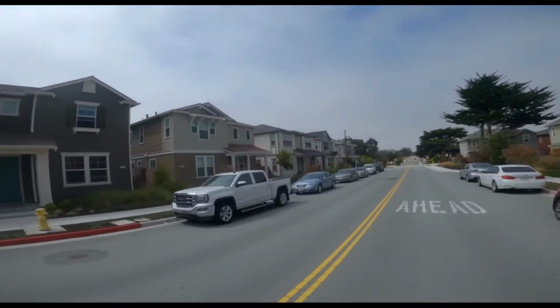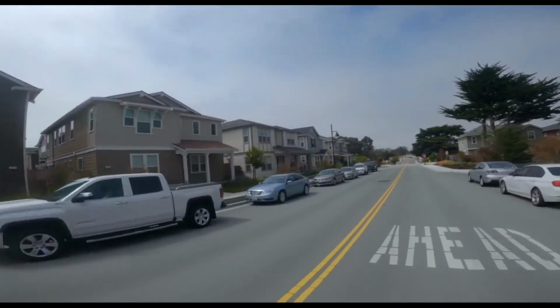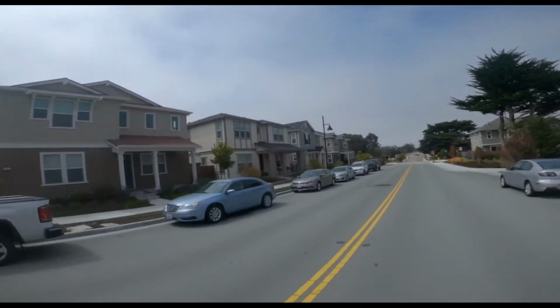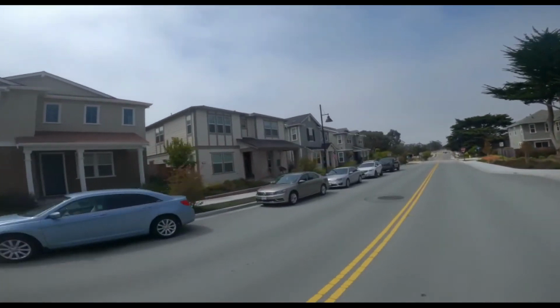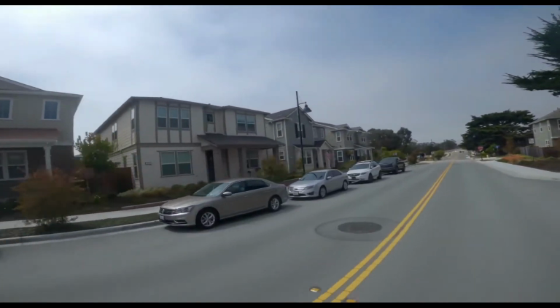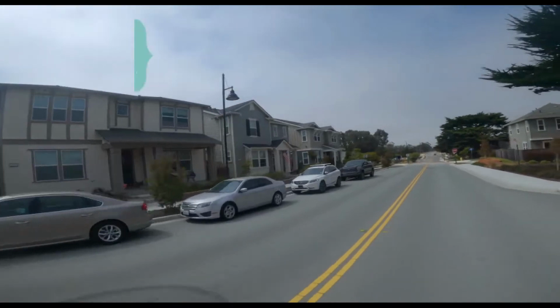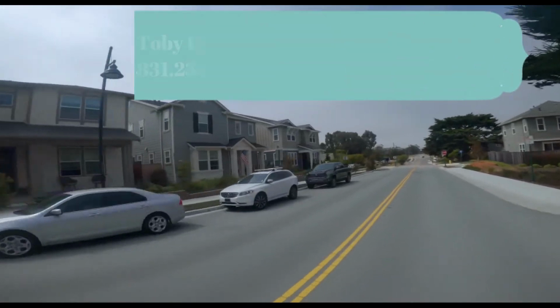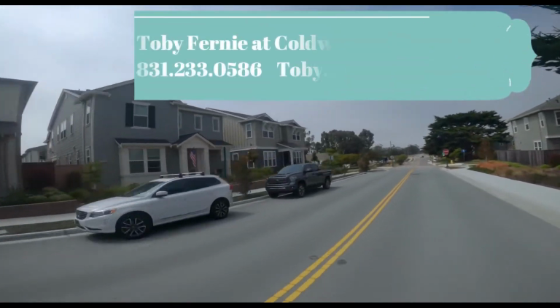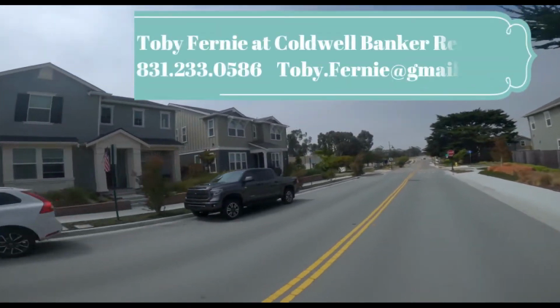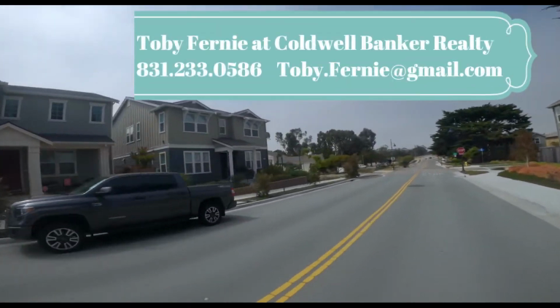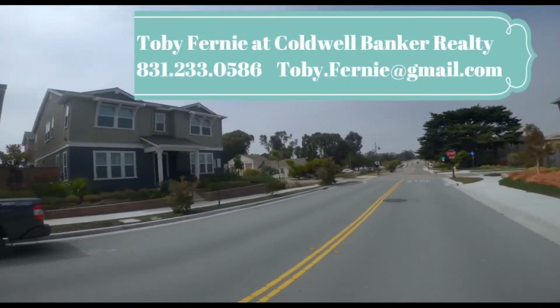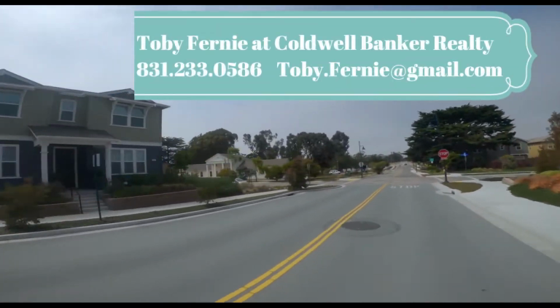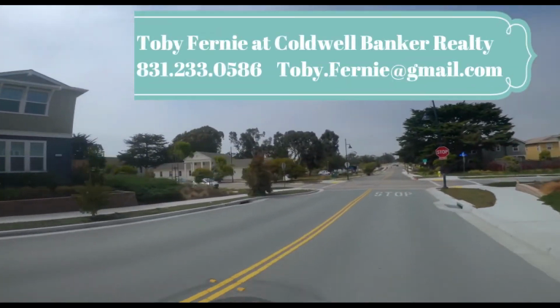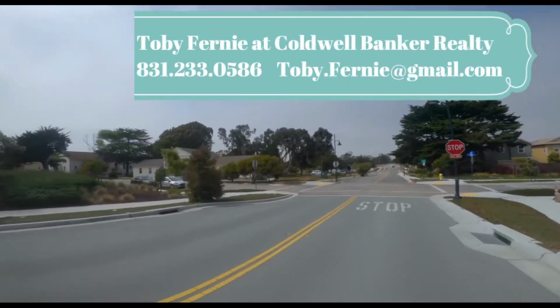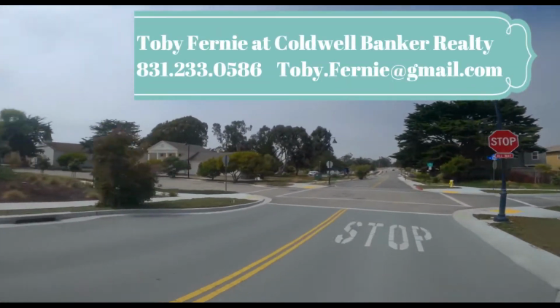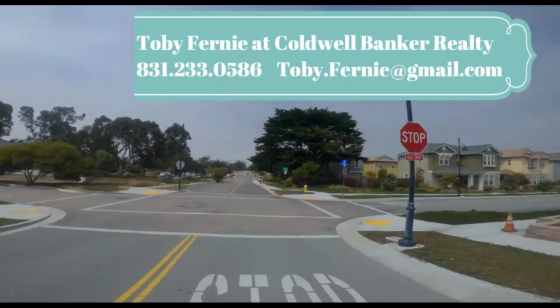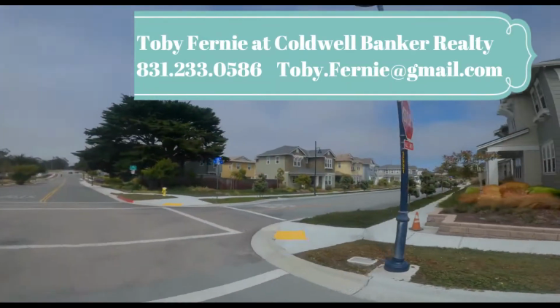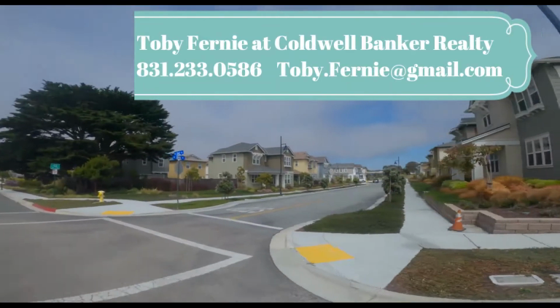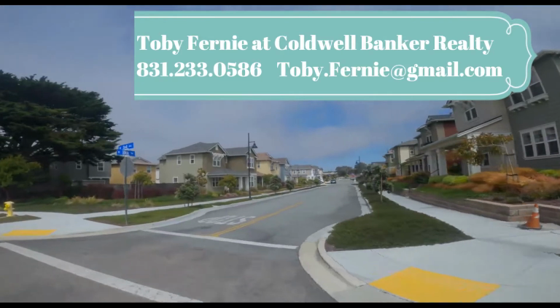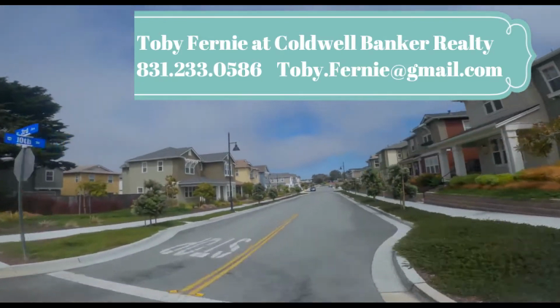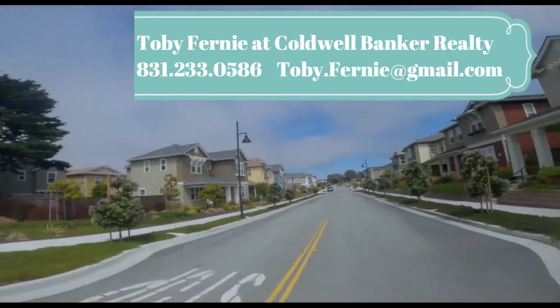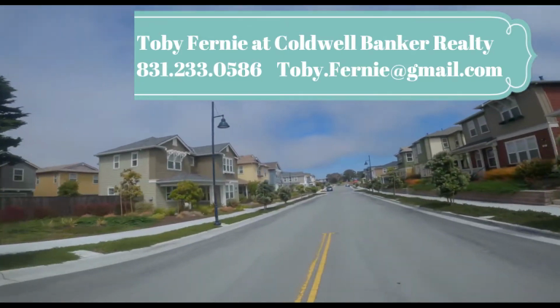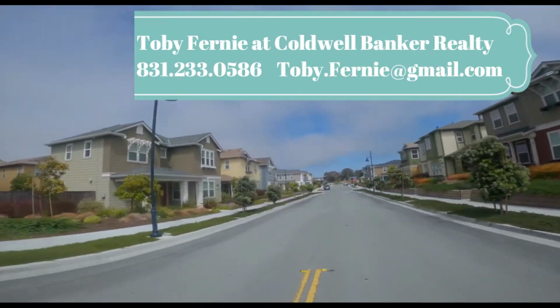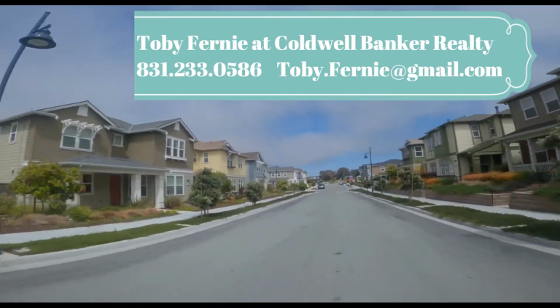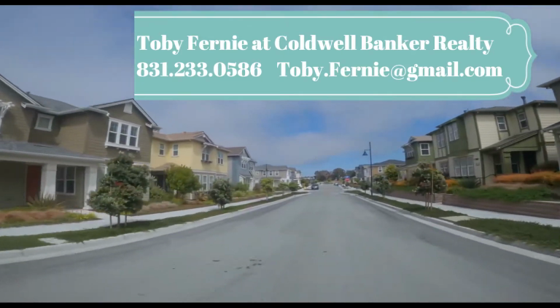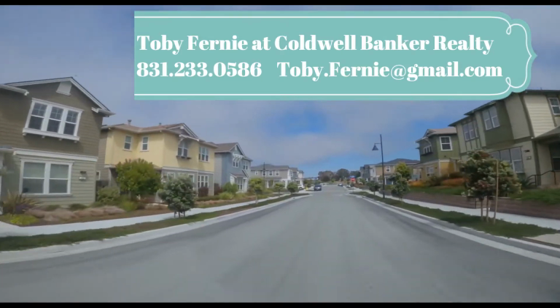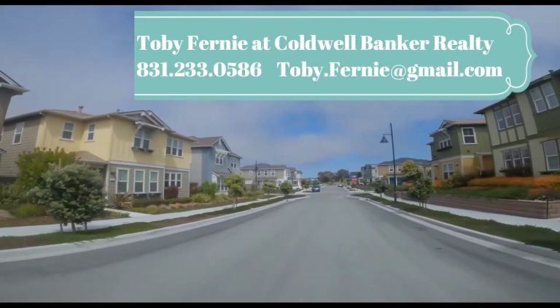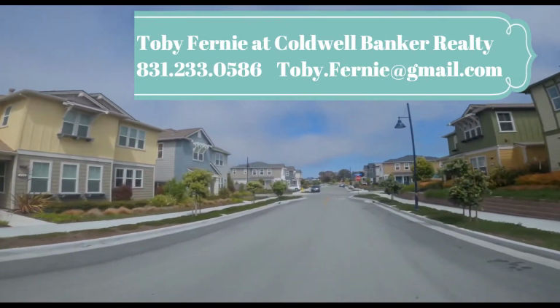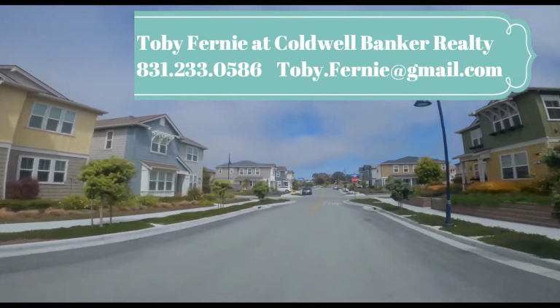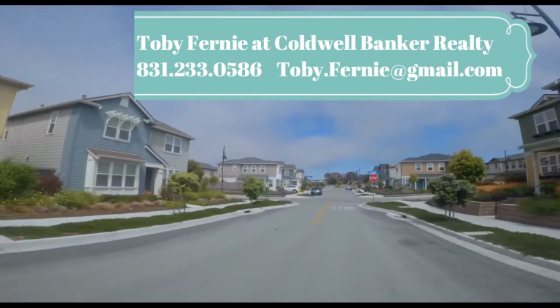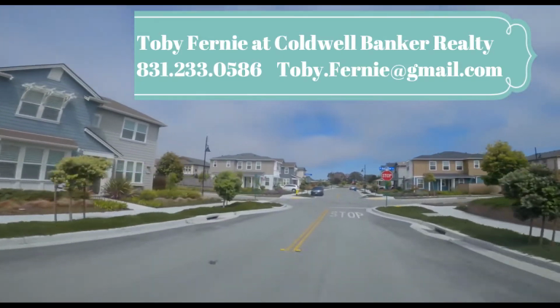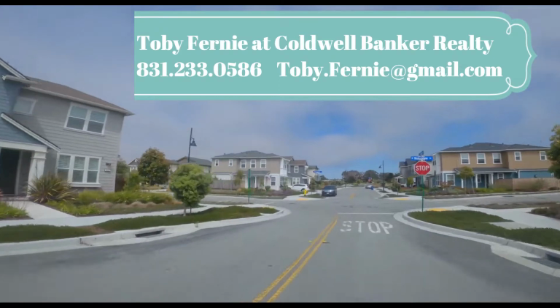Welcome to Monterey, CA. Toby Ferney here, and I will be giving you a quick tour around one of the new housing developments in the area, The Dunes, to give you a sense of what it is like to live in the neighborhood.